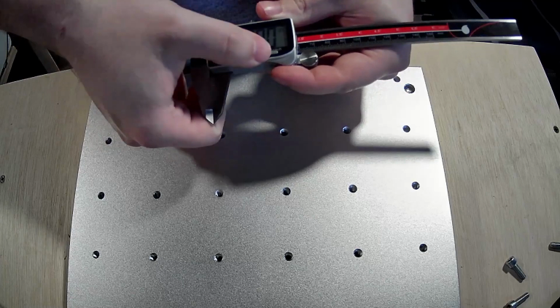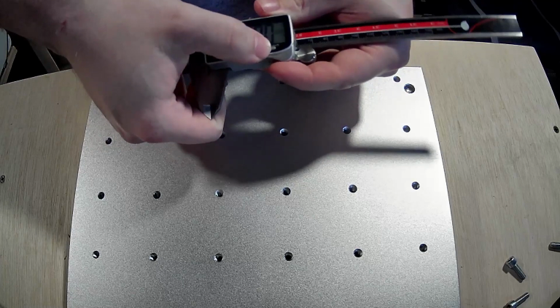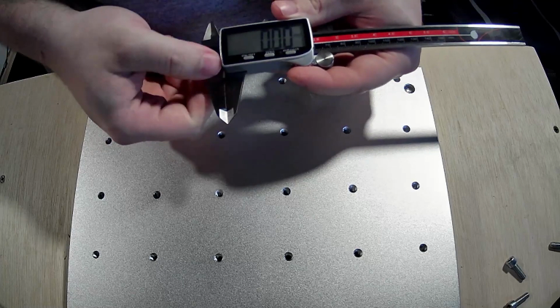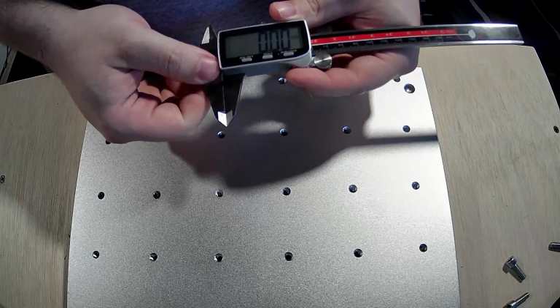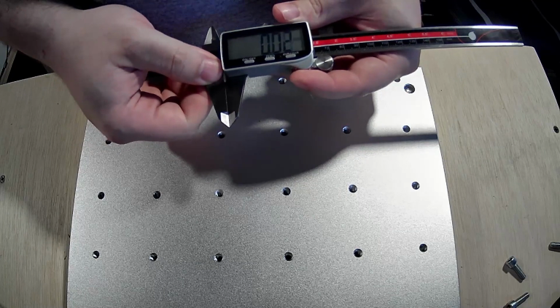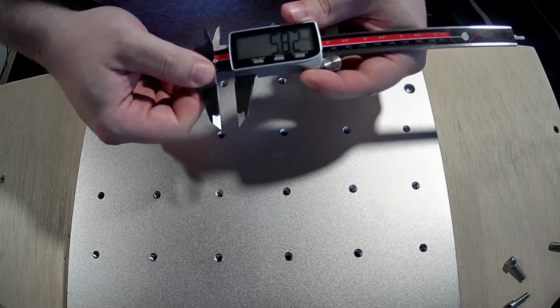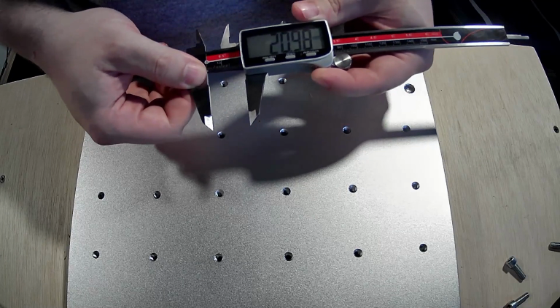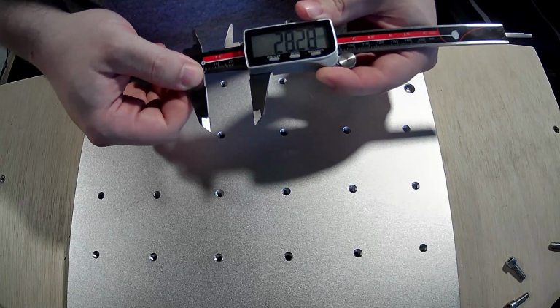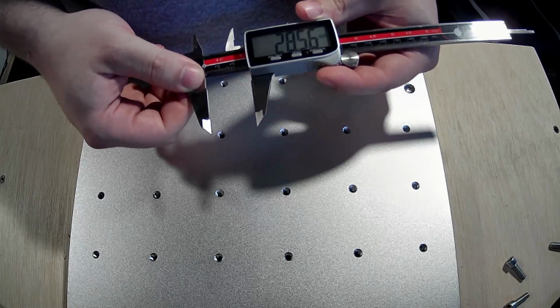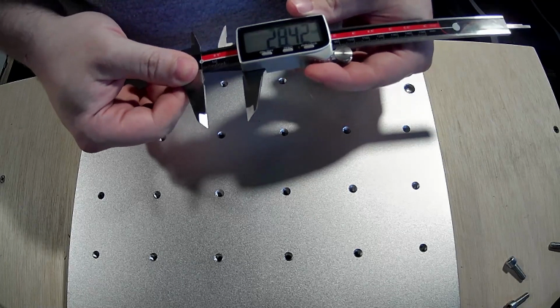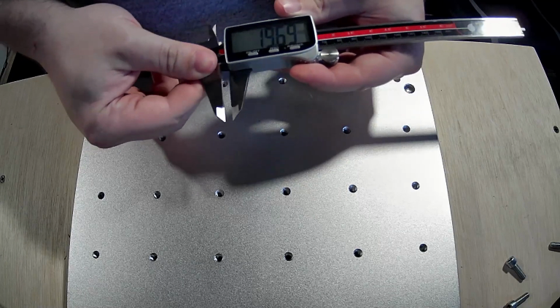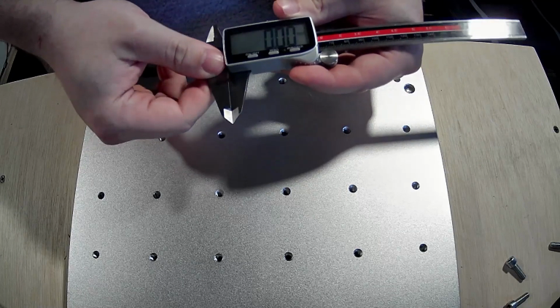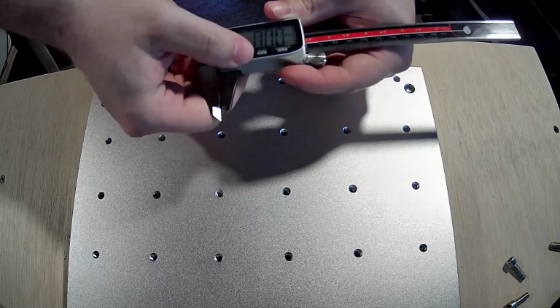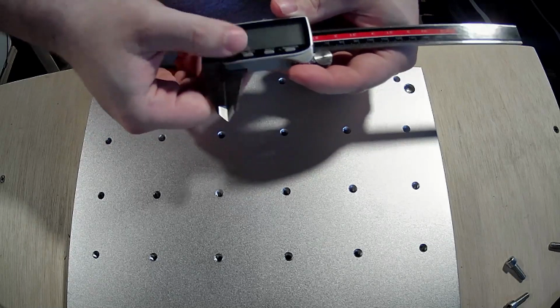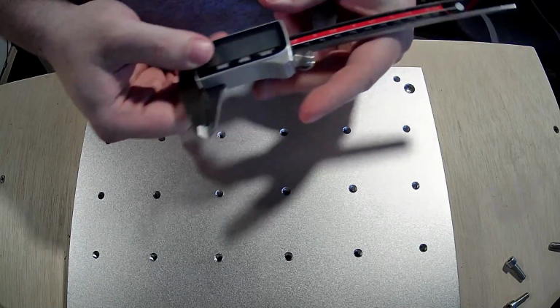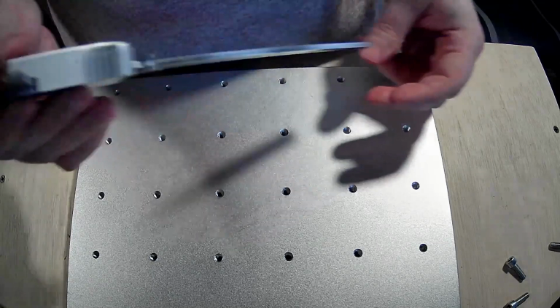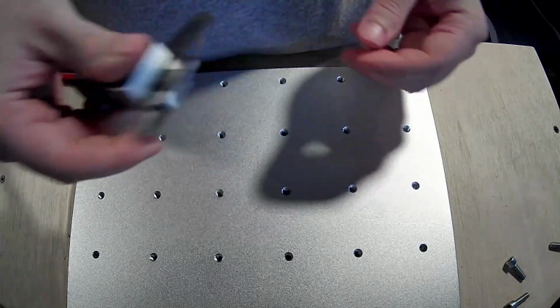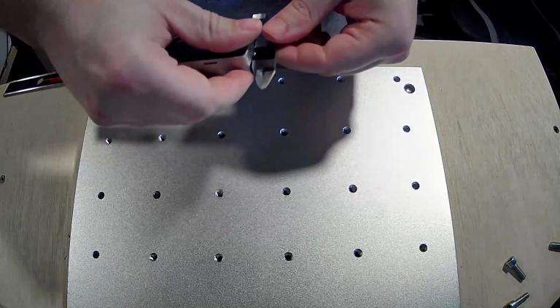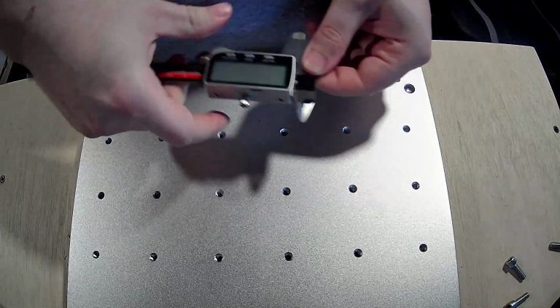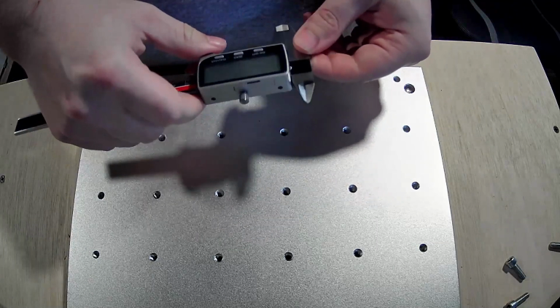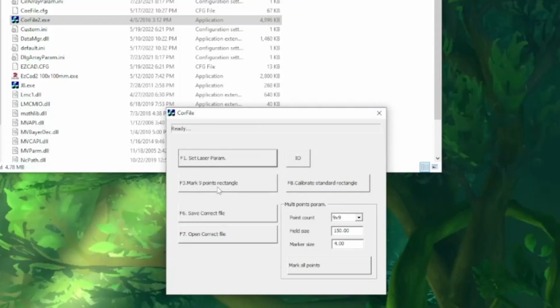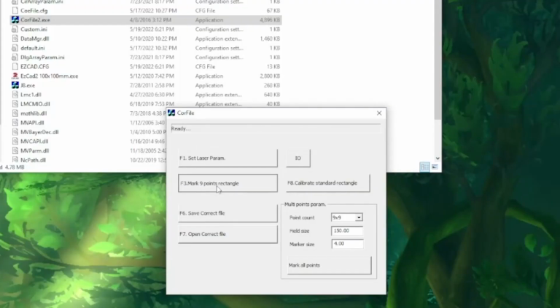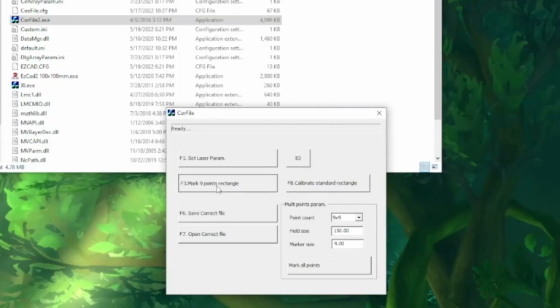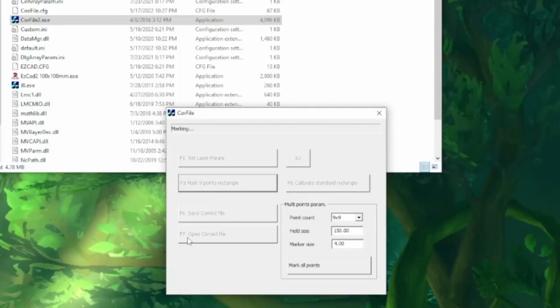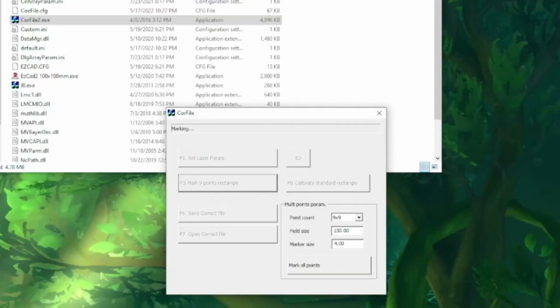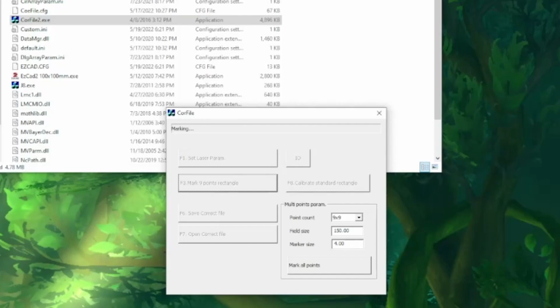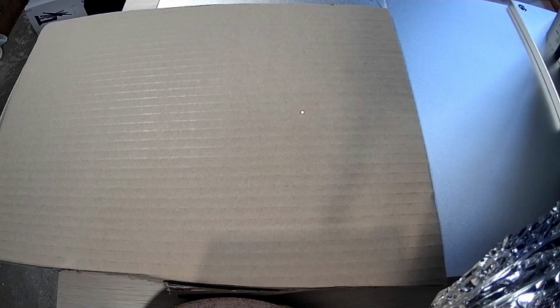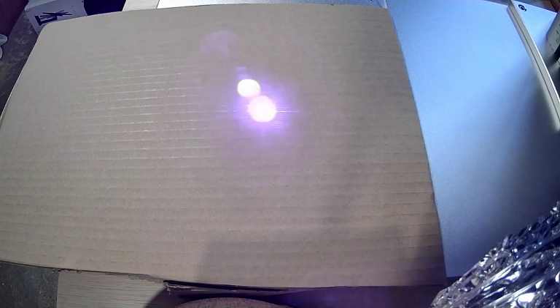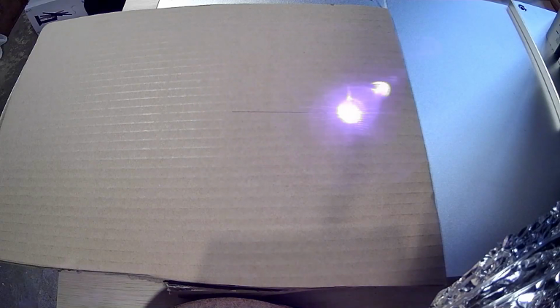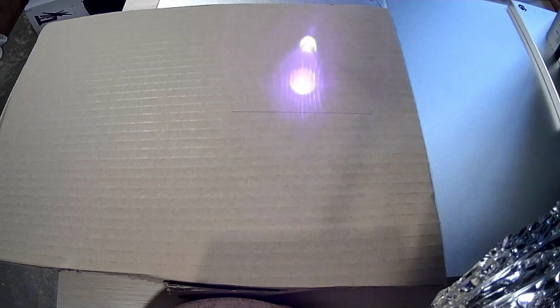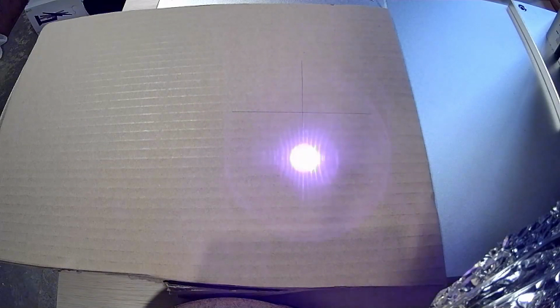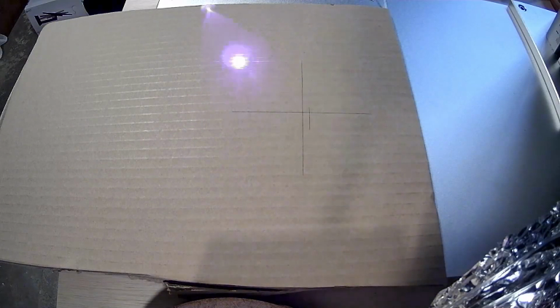We've used calipers on many projects and episodes in the past, and we have some more coming up, like the episode I have planned for boxes and also jigs. Just to name a short list of why having a caliper is important, or at a minimum makes things easier.